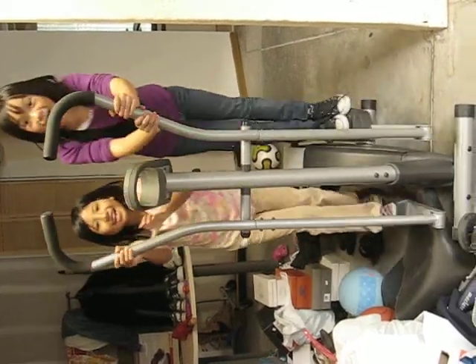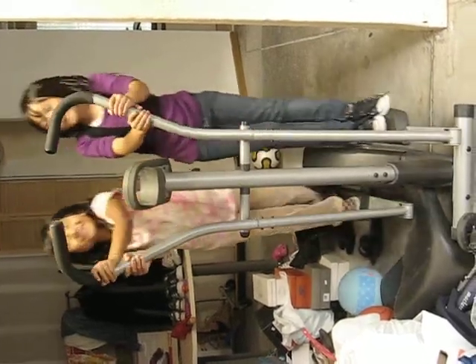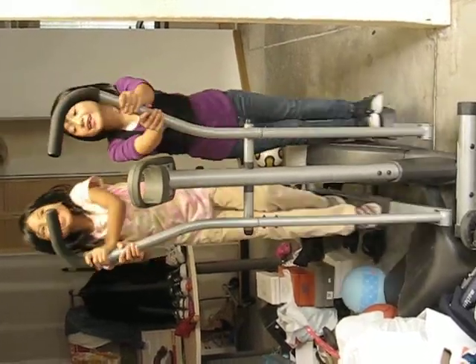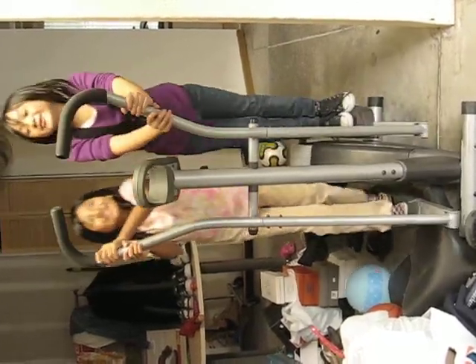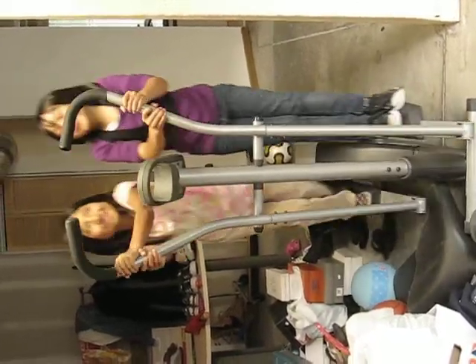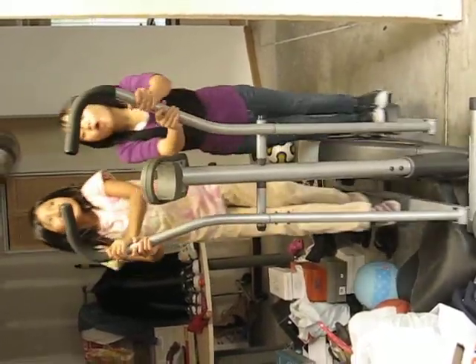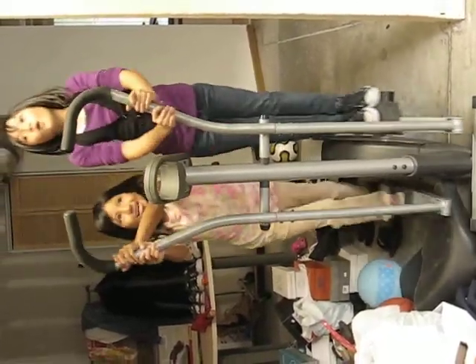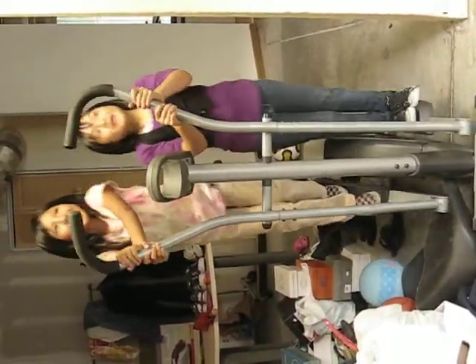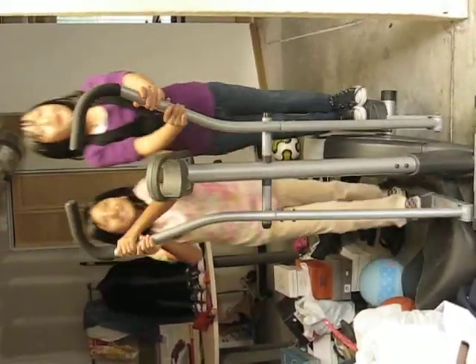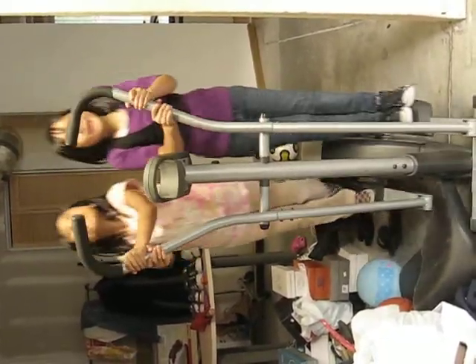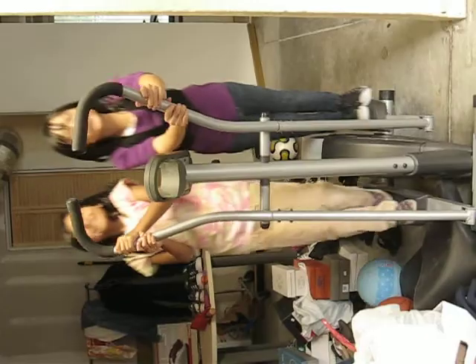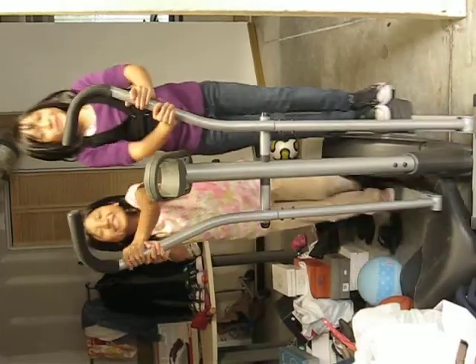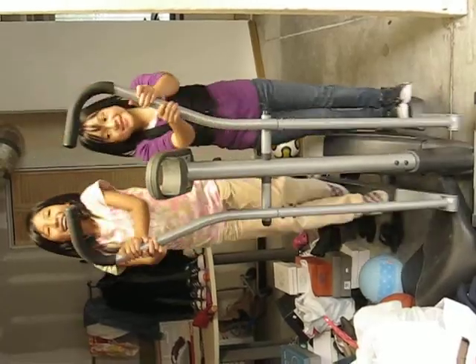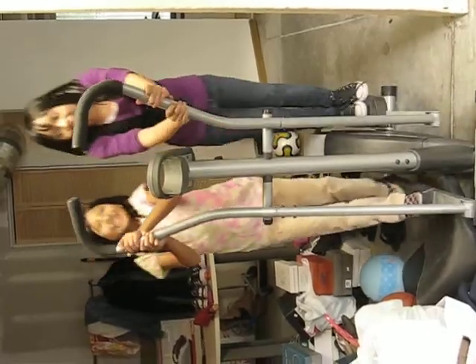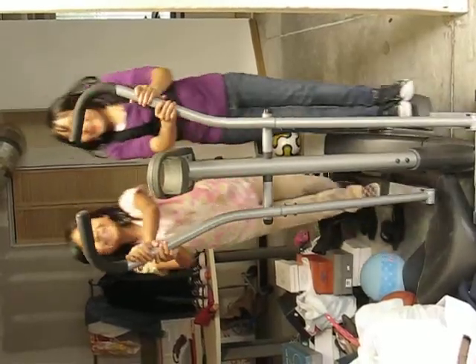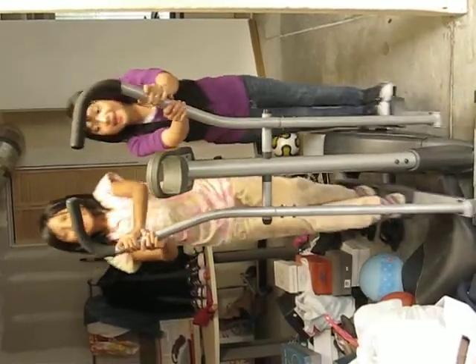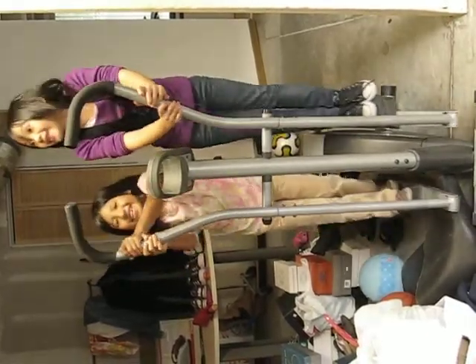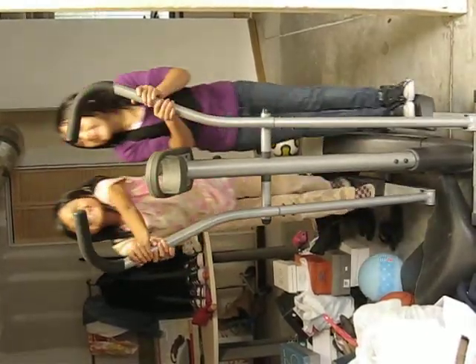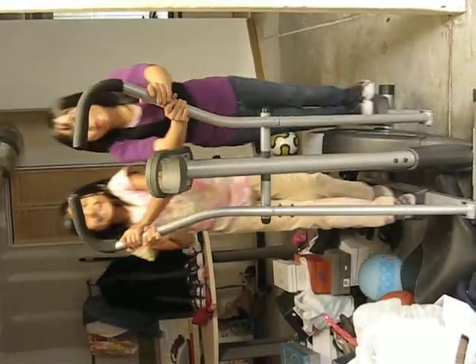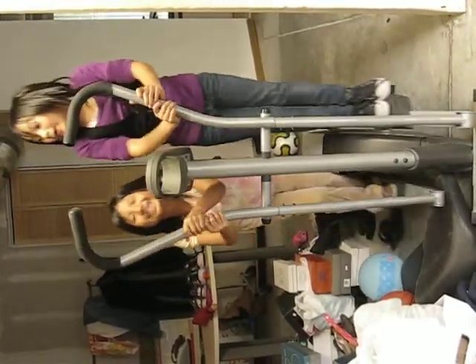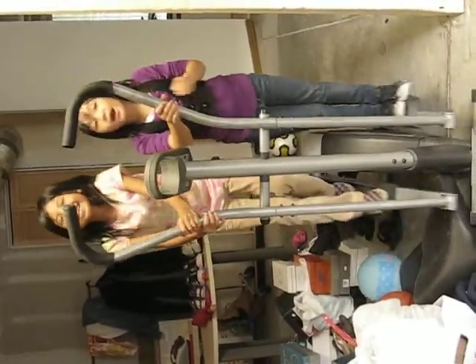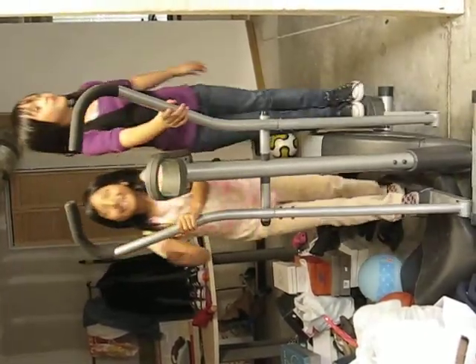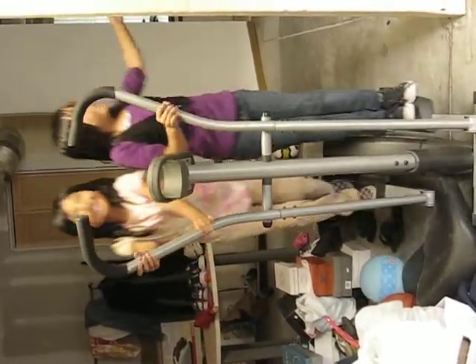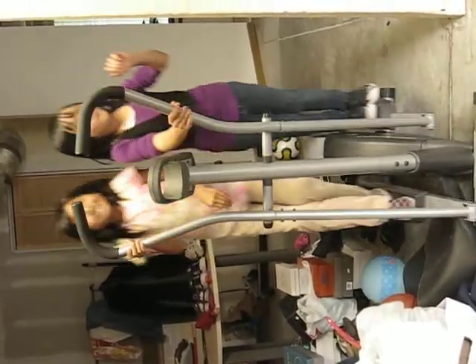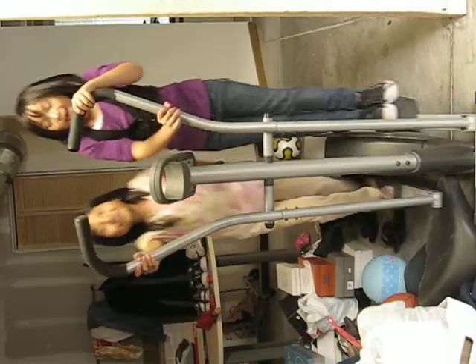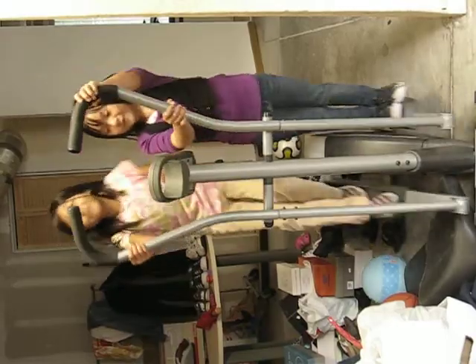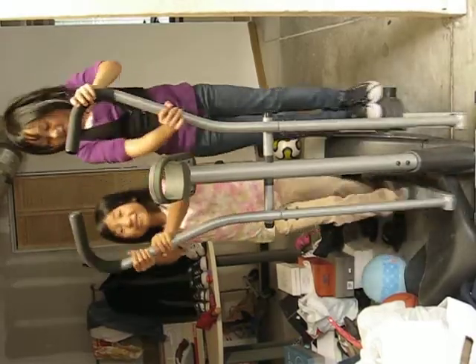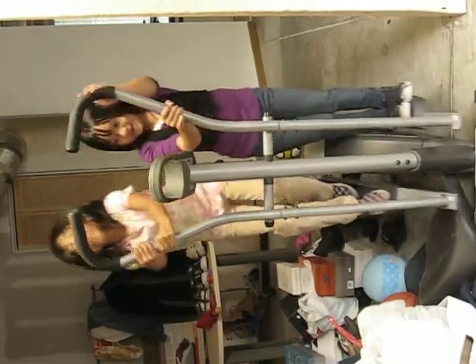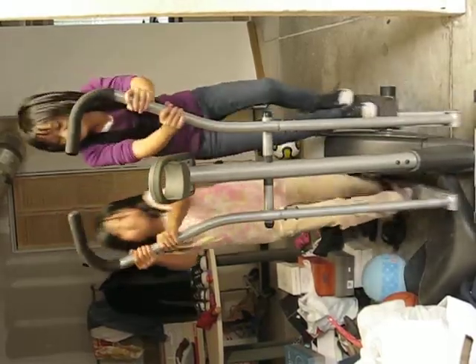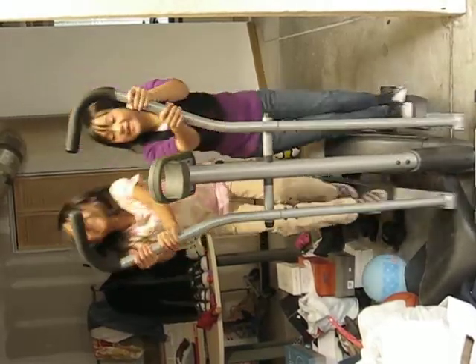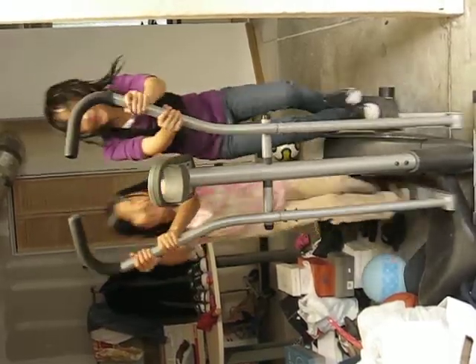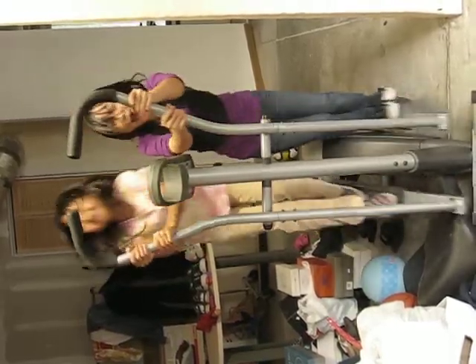Hello! Welcome to Workout Mood. We are going to work out really fast with two people. And let's start.